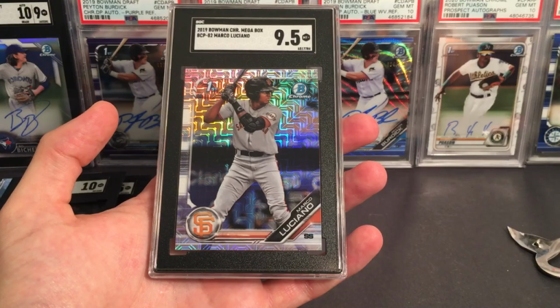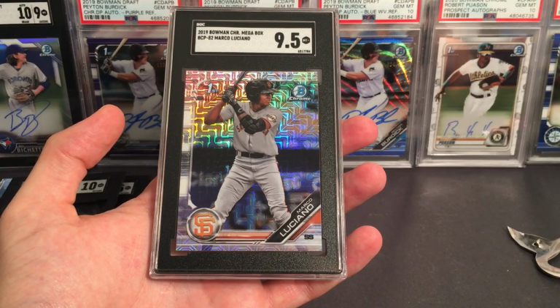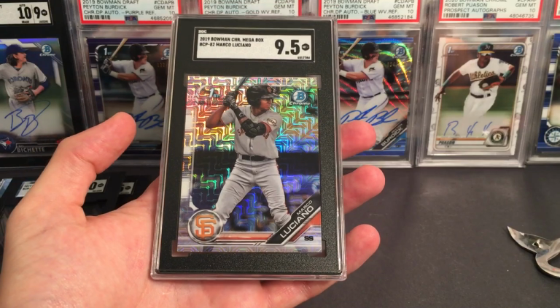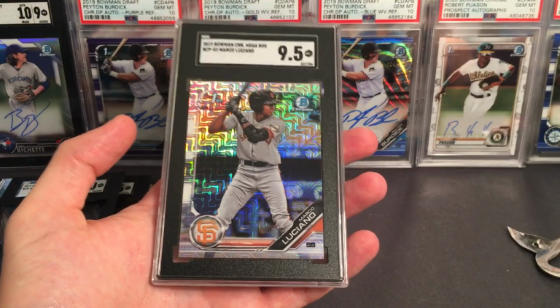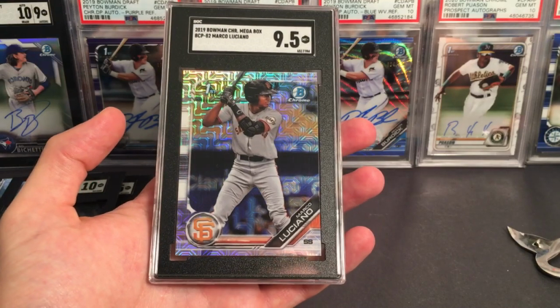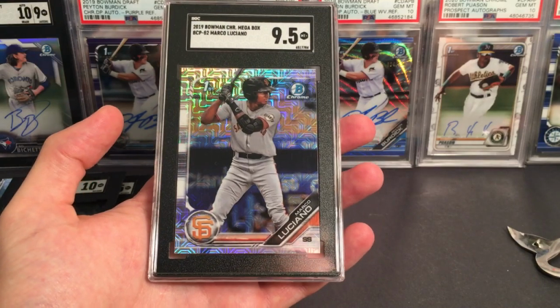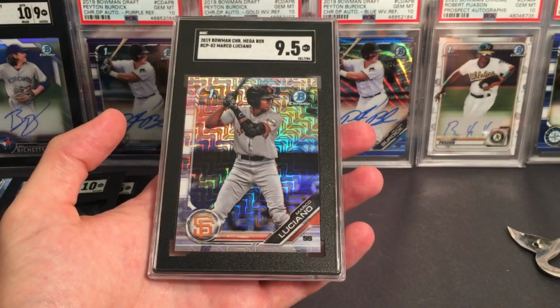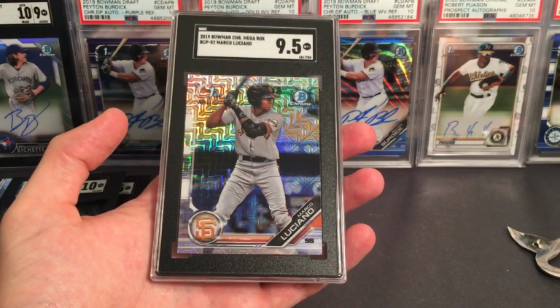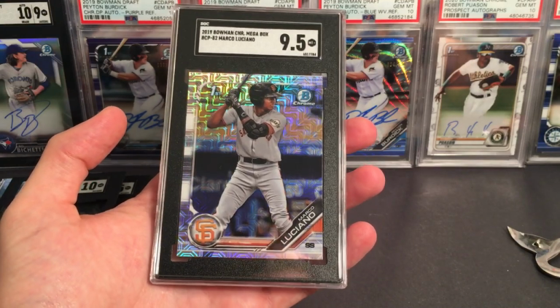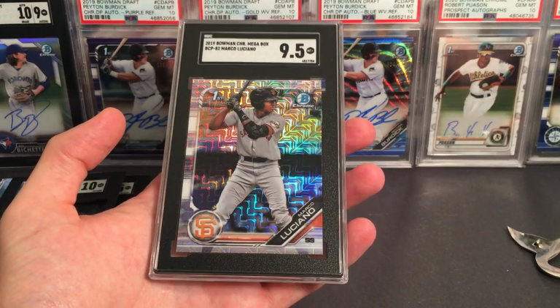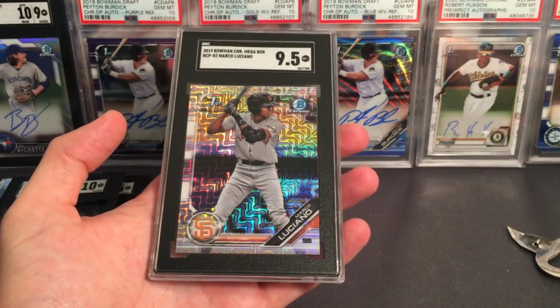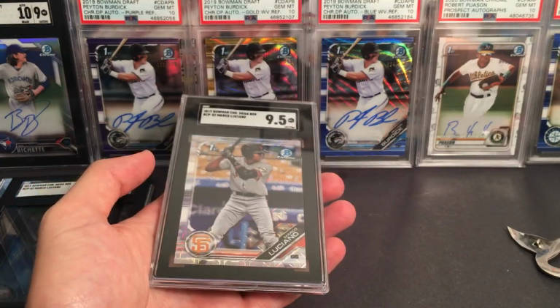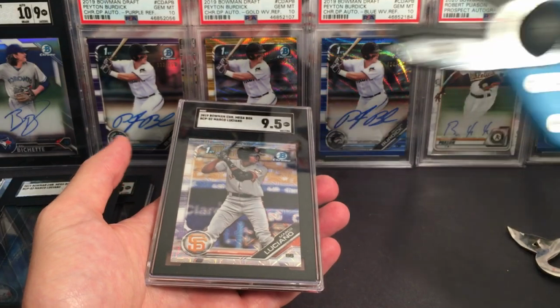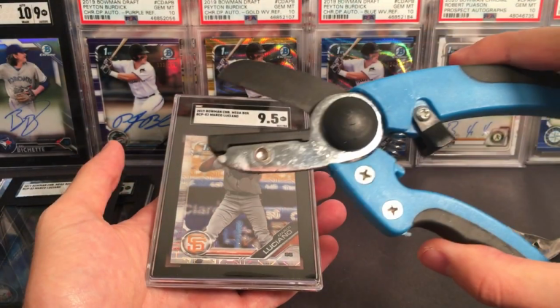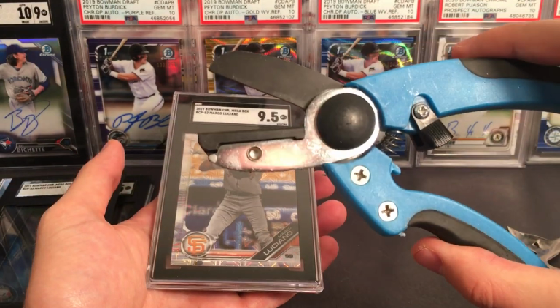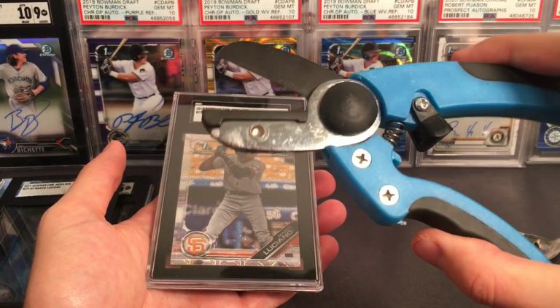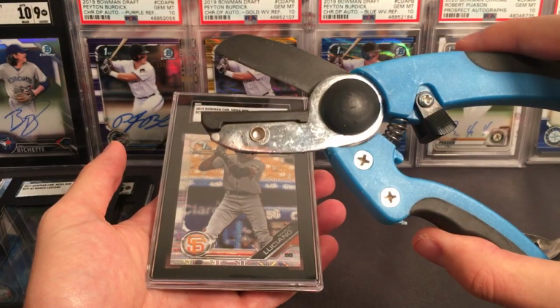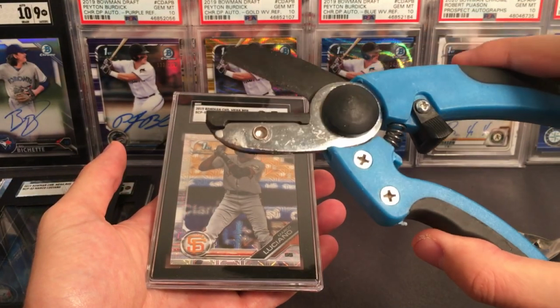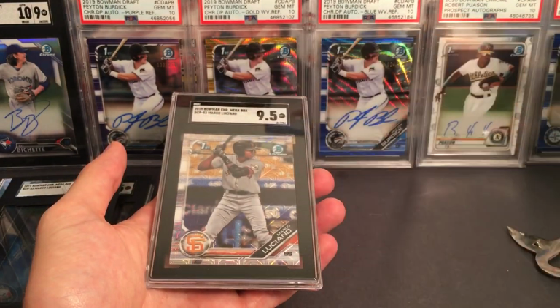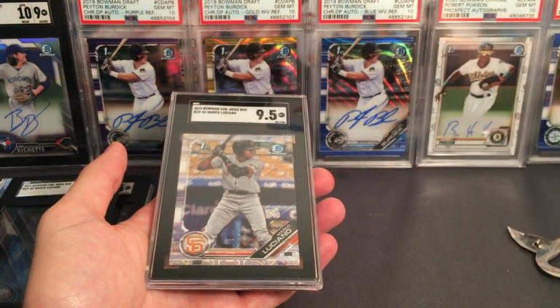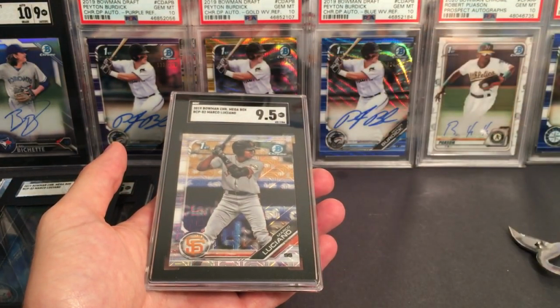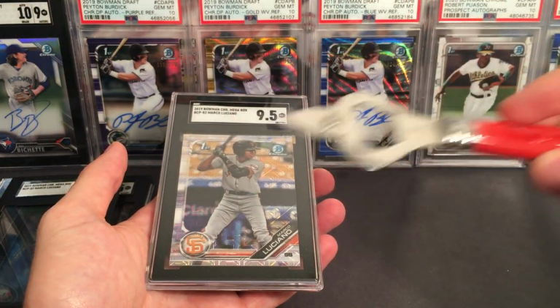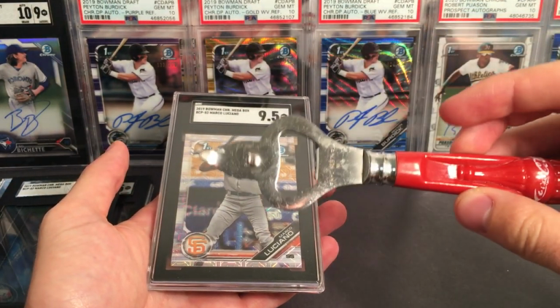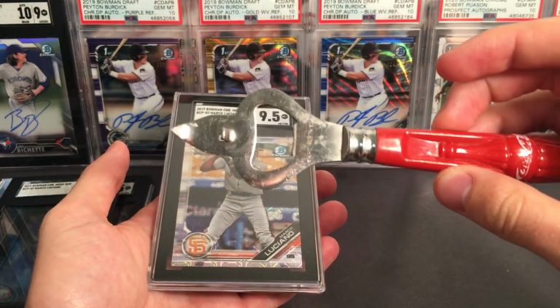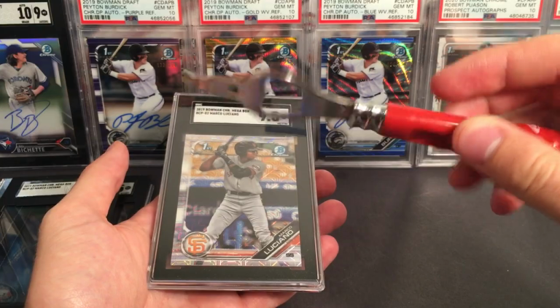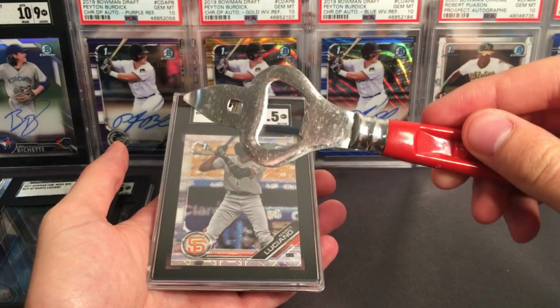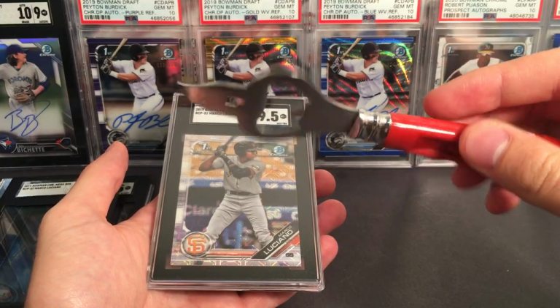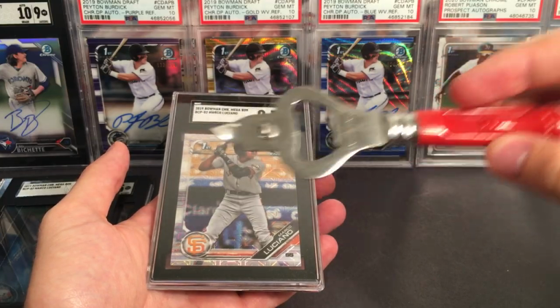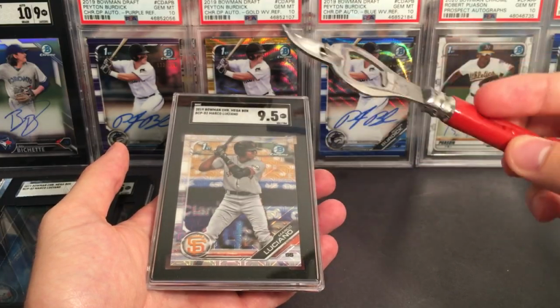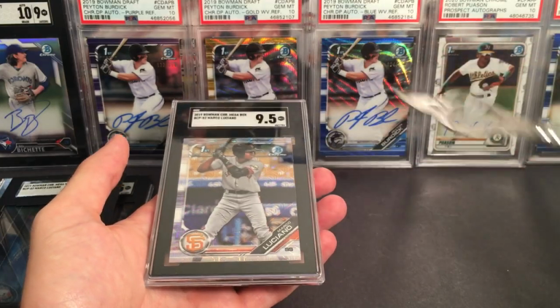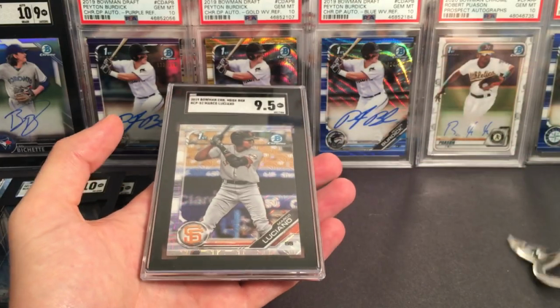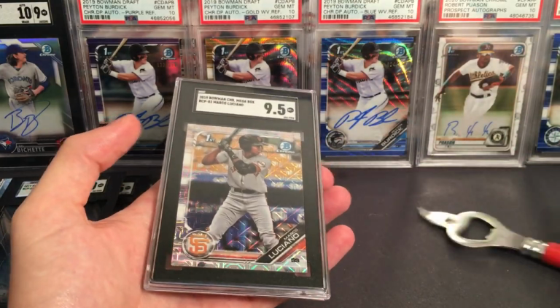What's going on everyone? This is how you crack out a card out of a graded card case in 5 seconds. All you're going to need are some pliers, and then what I like to use is a little bit of a bottle opener — just to get that nice little leverage there.